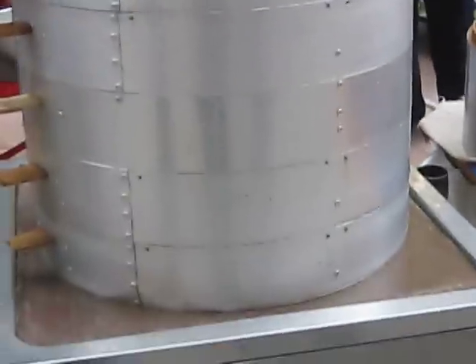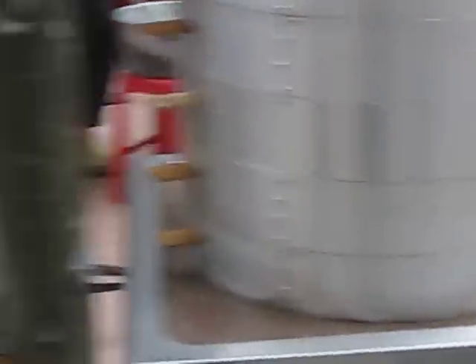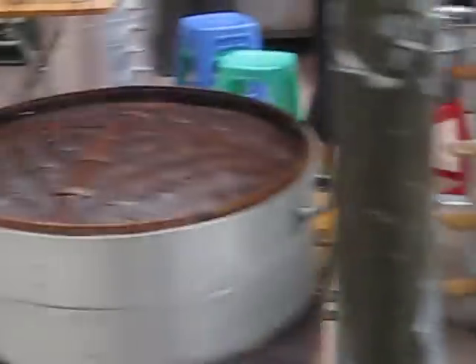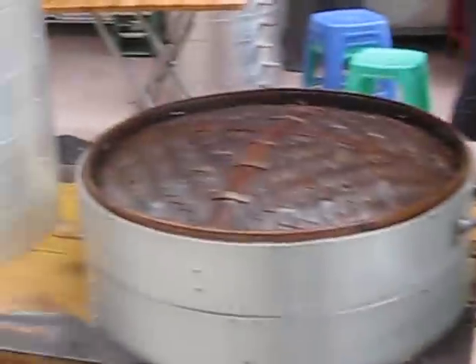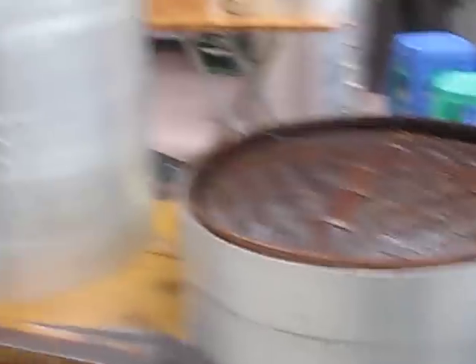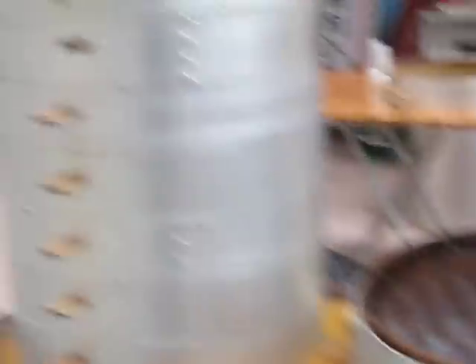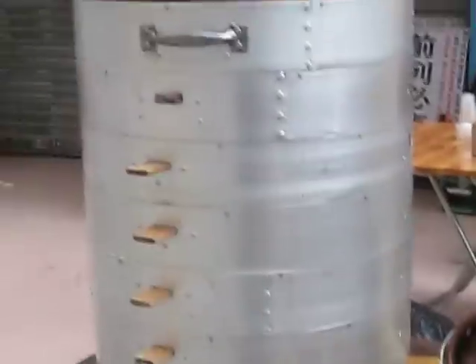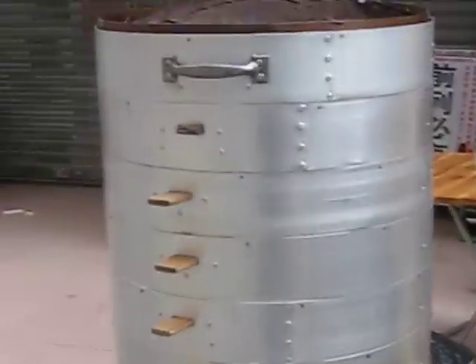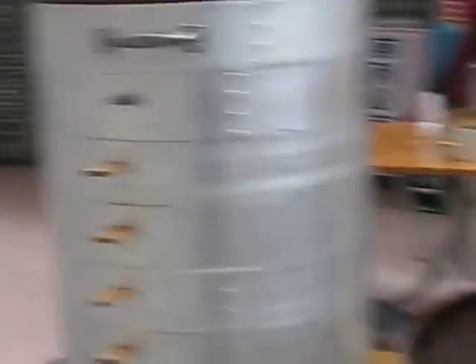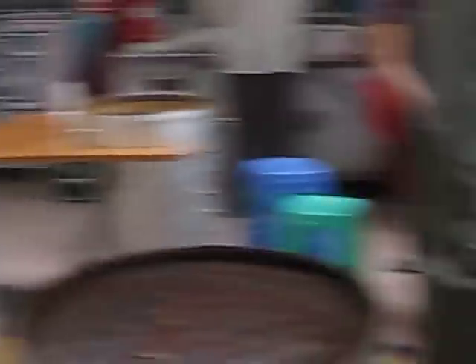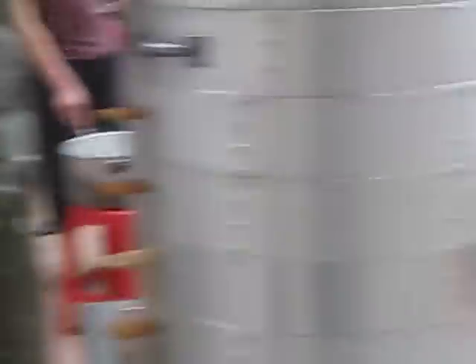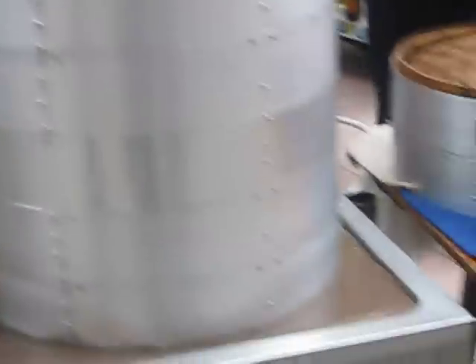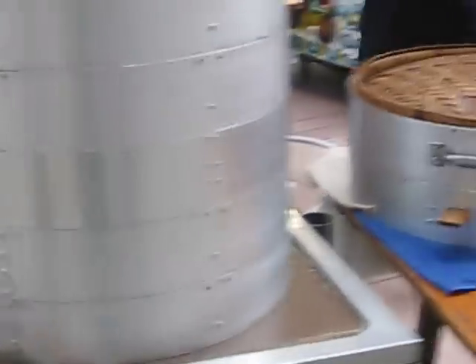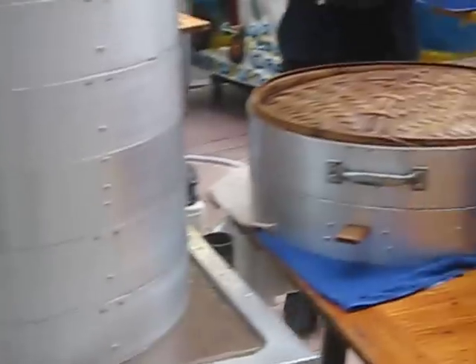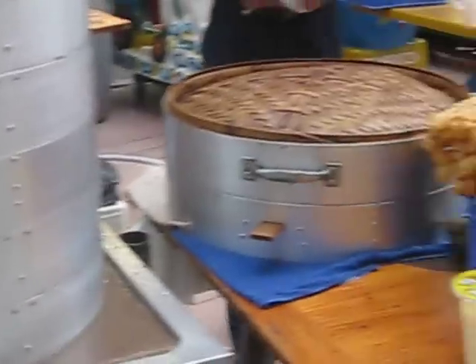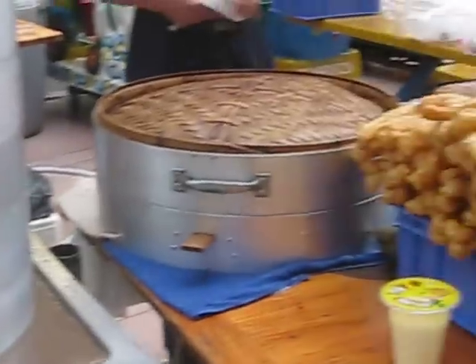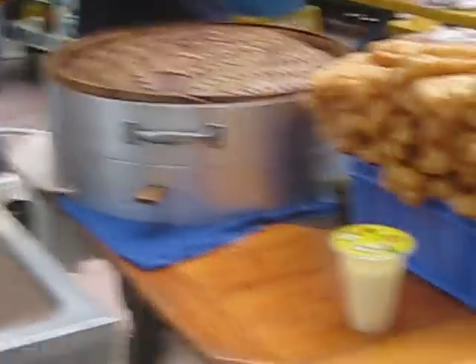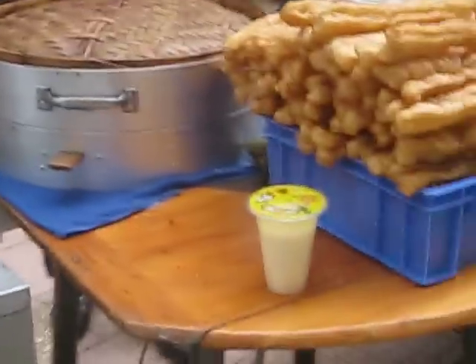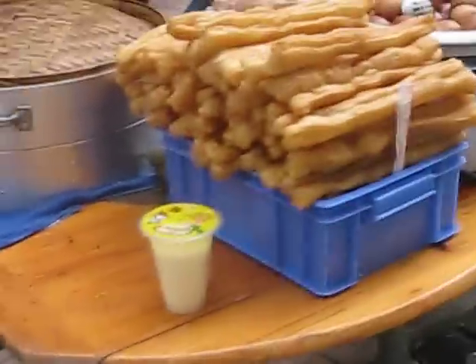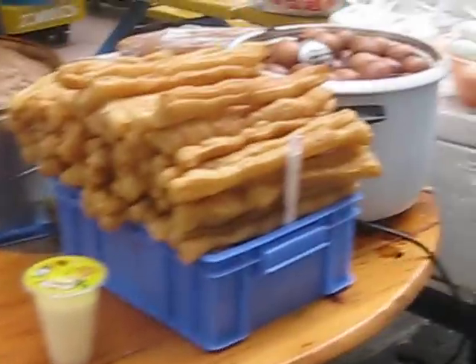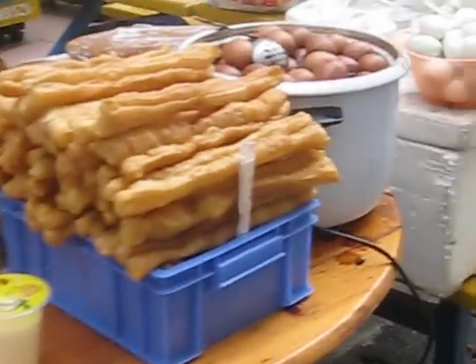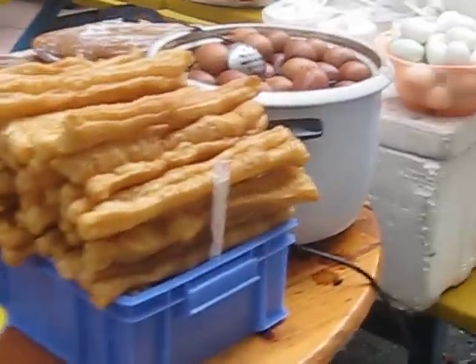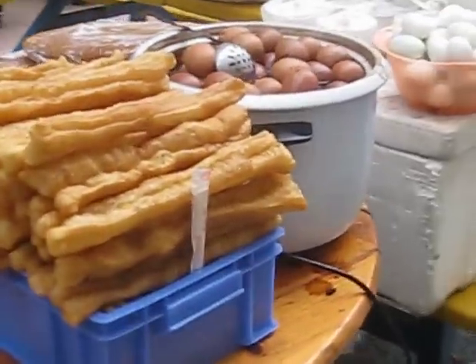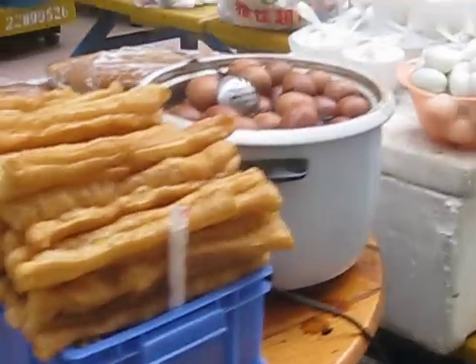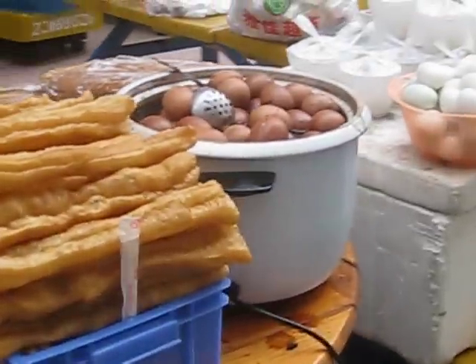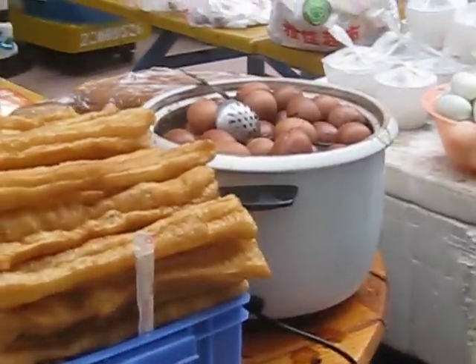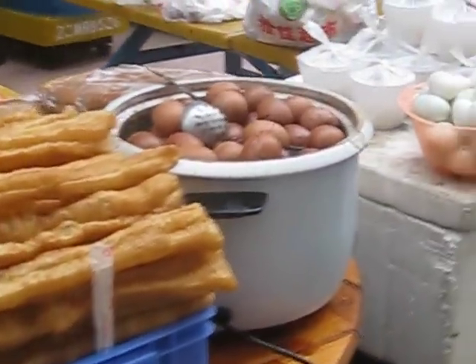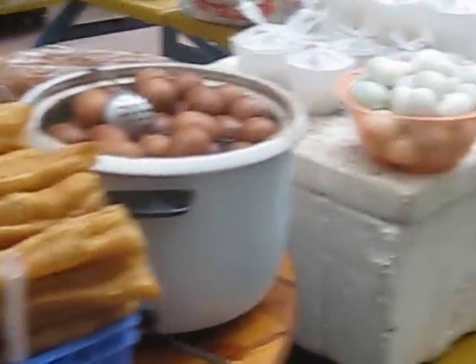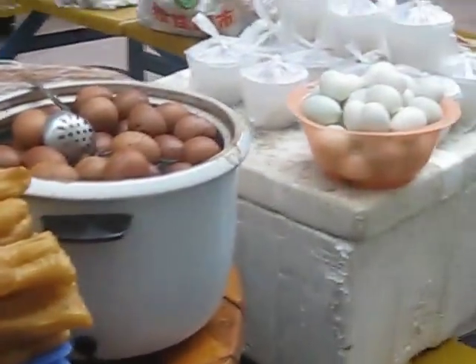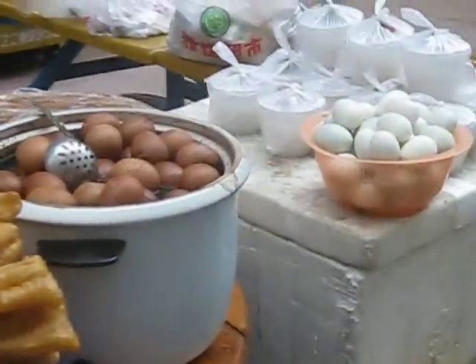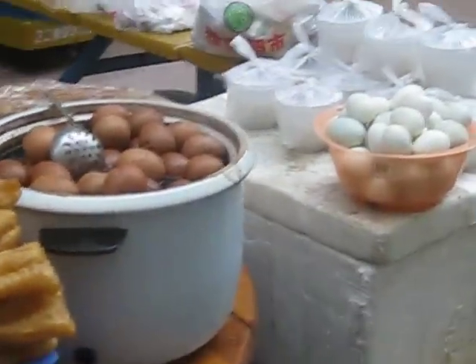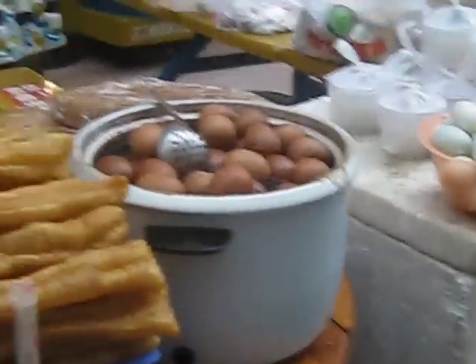They are waiting for so many people today for this breakfast — the eggs and everything here.